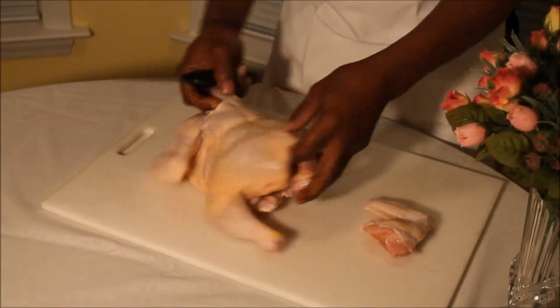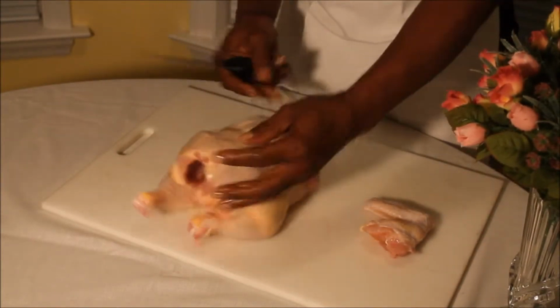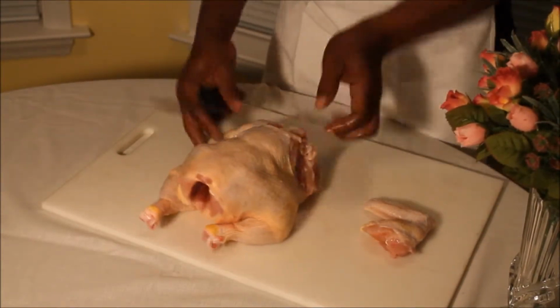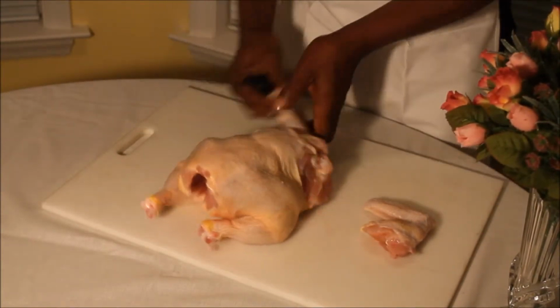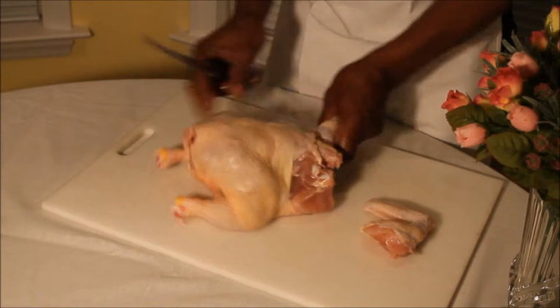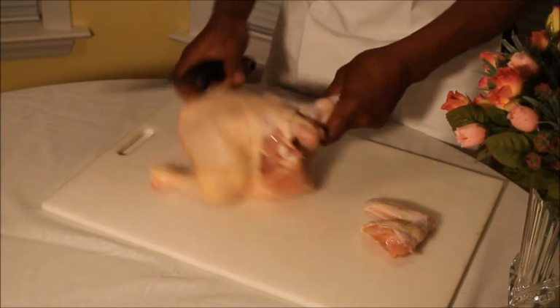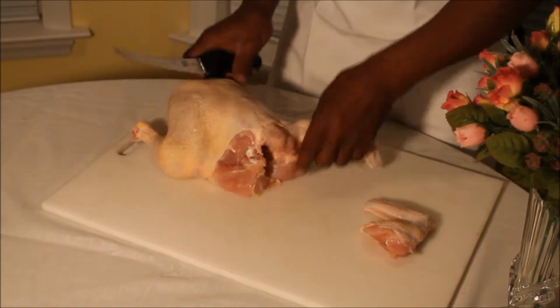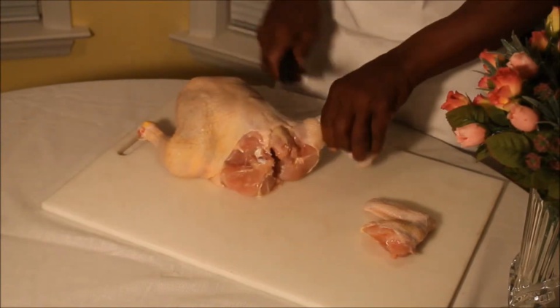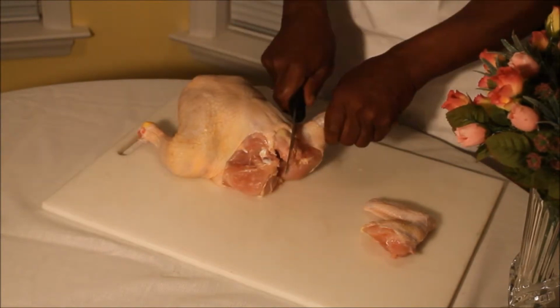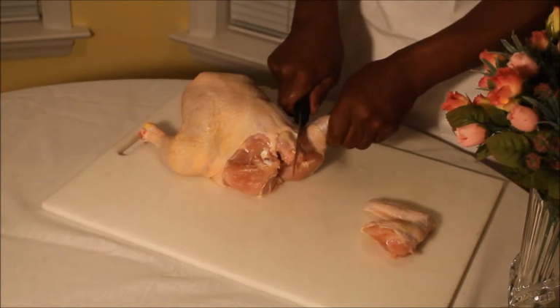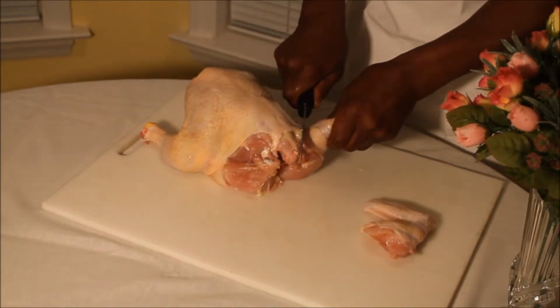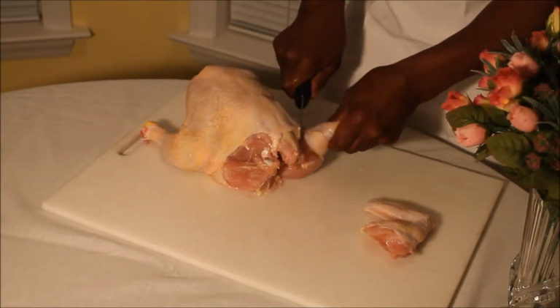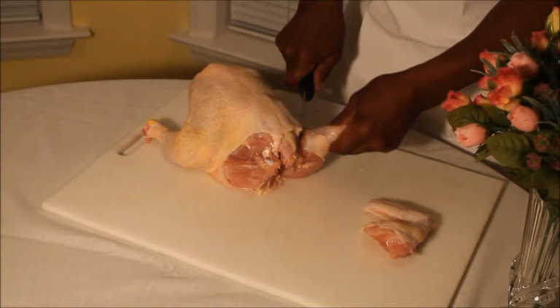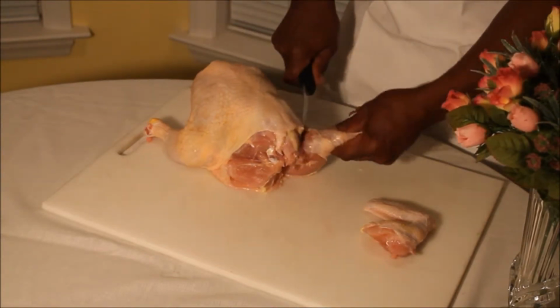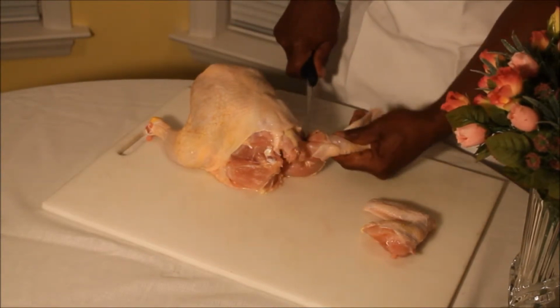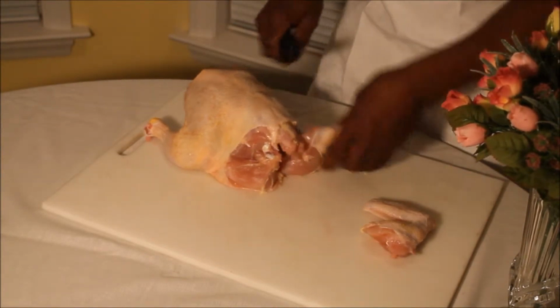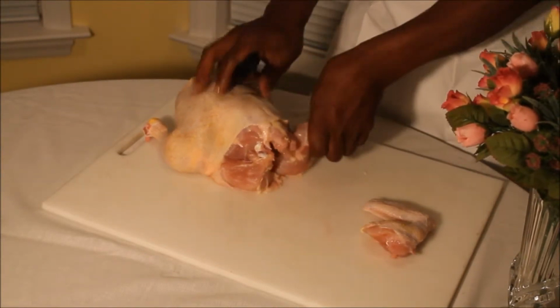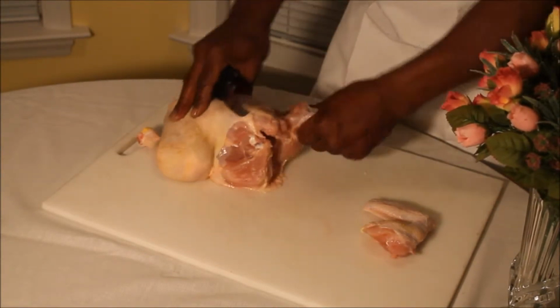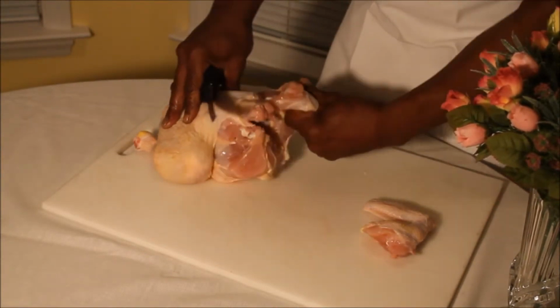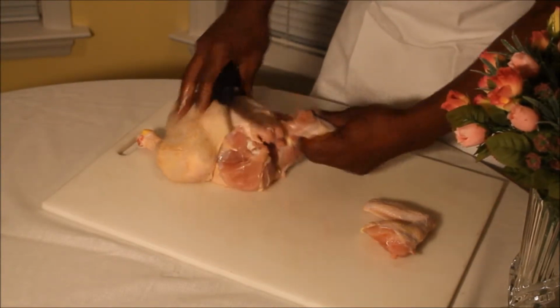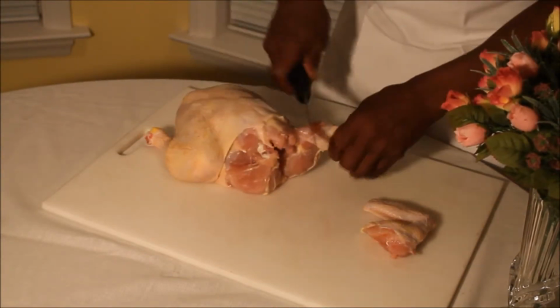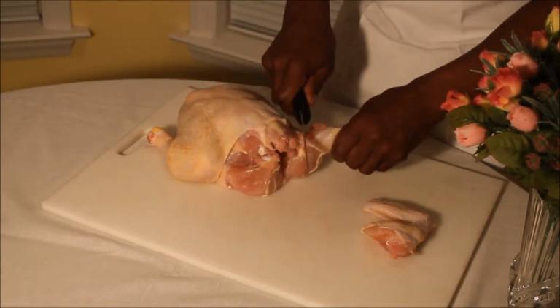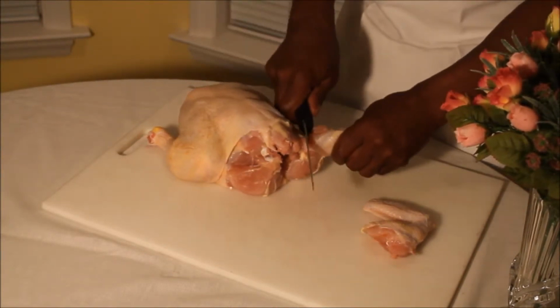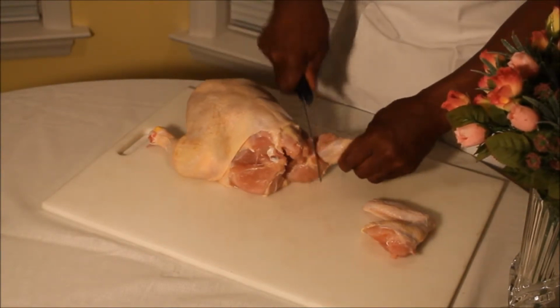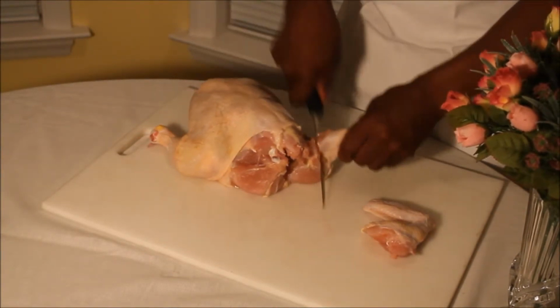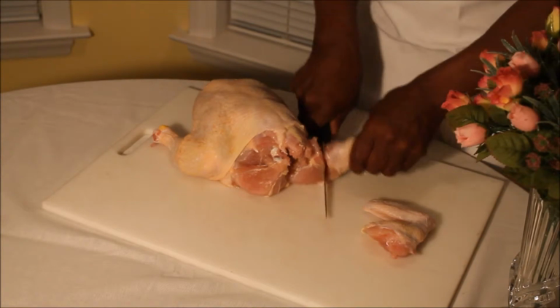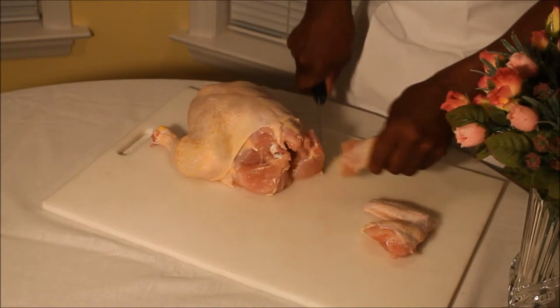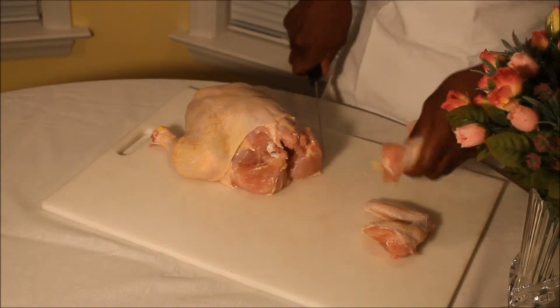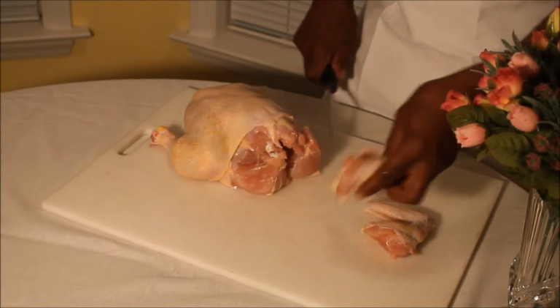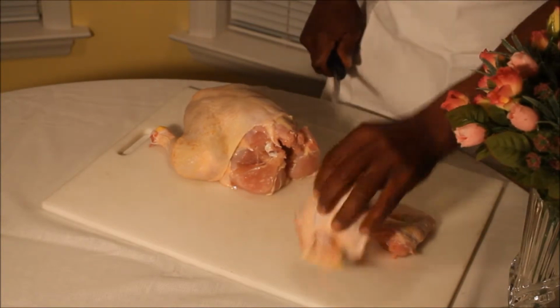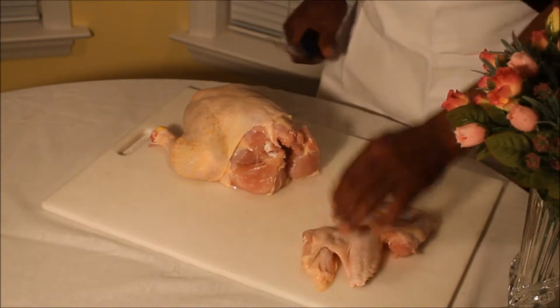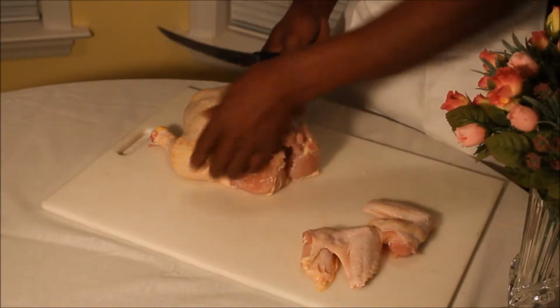Then you come to the other side and you do the same thing. Make the slit, peel the joint, come through there and cut it off.